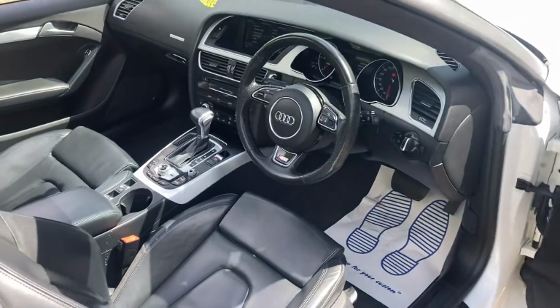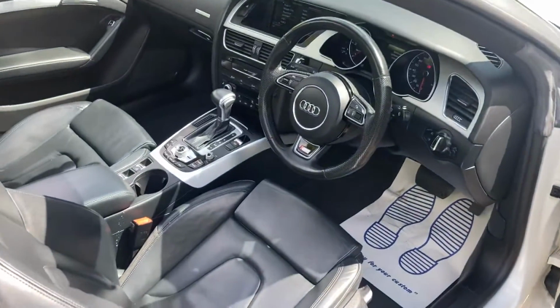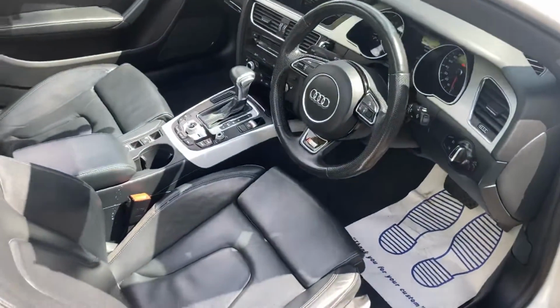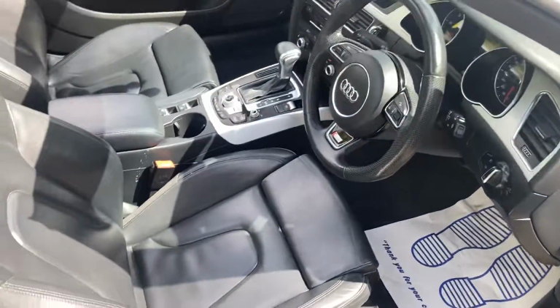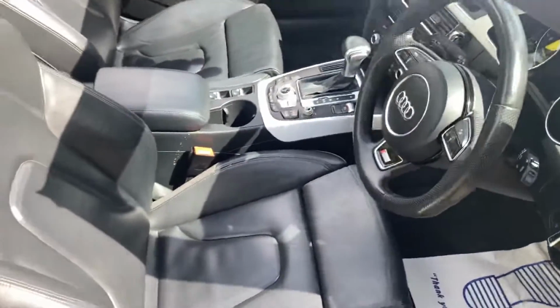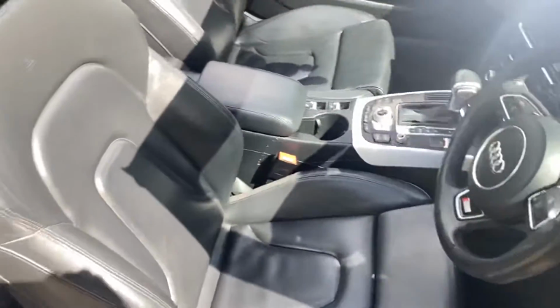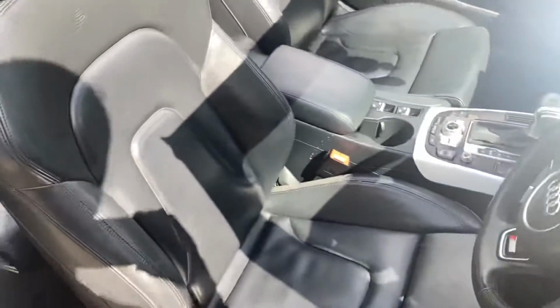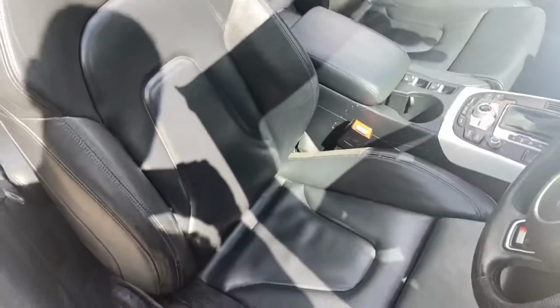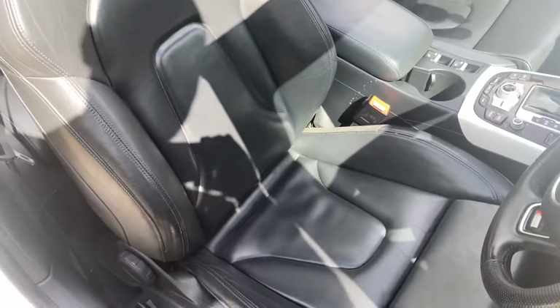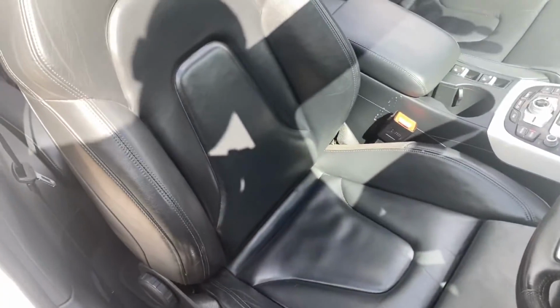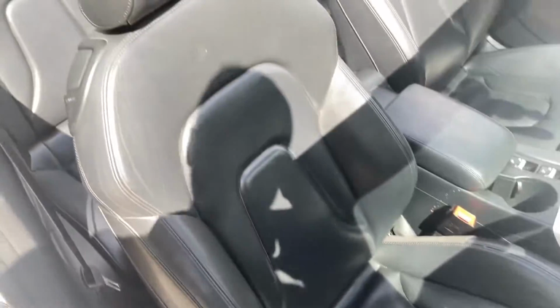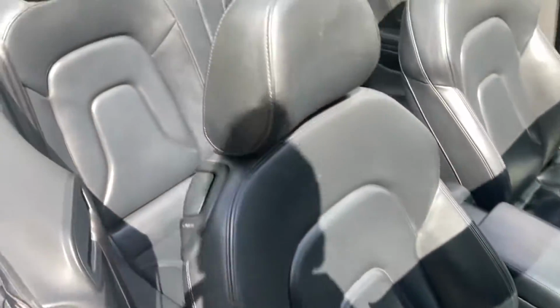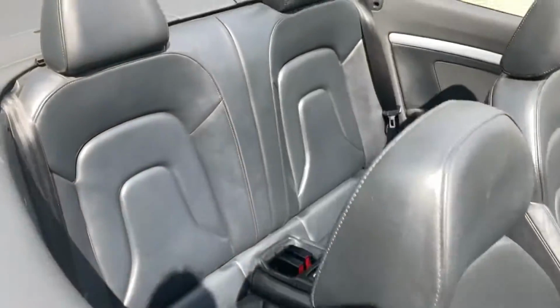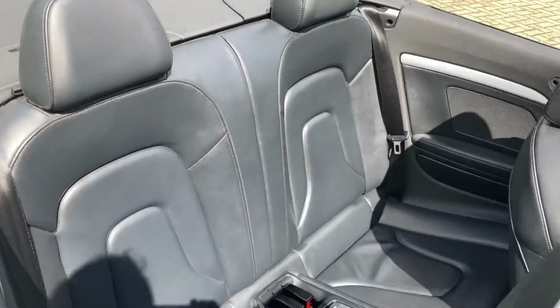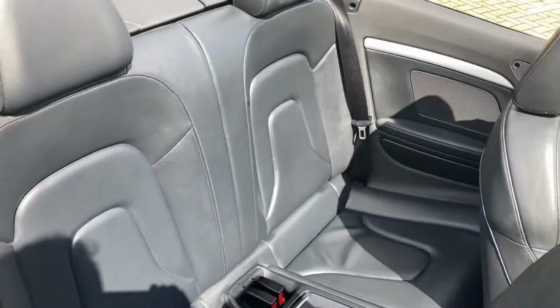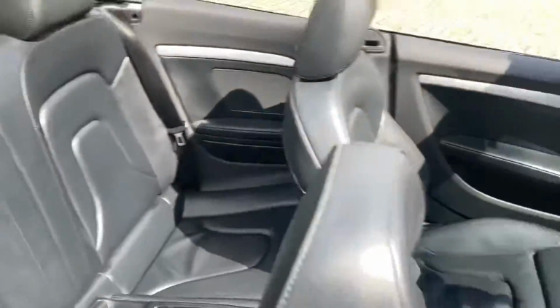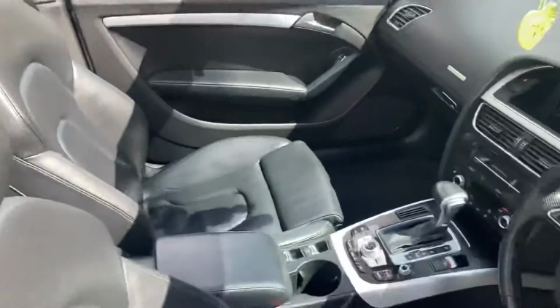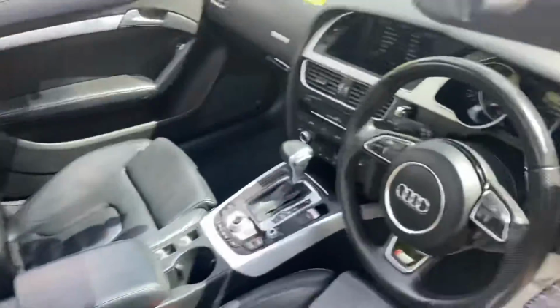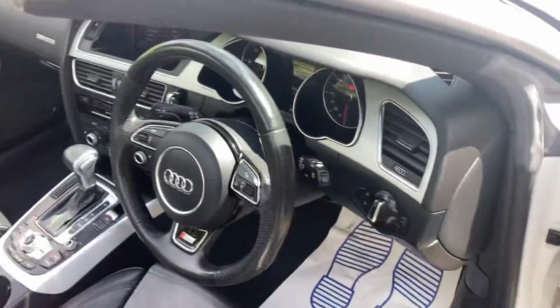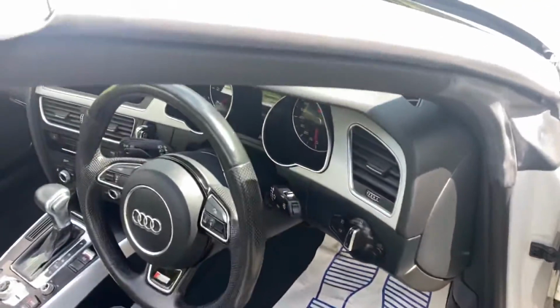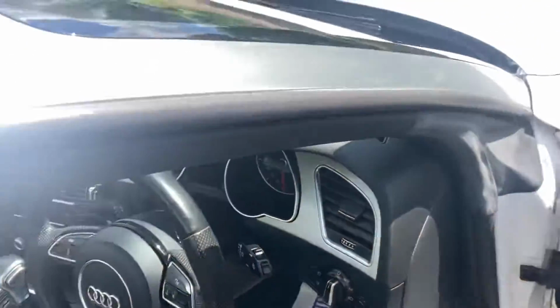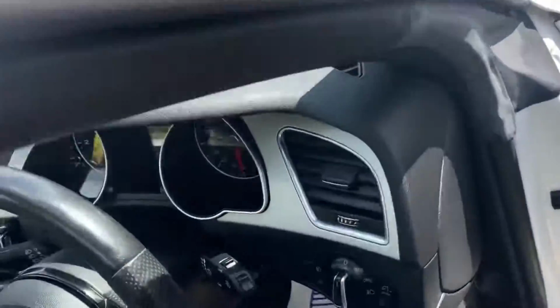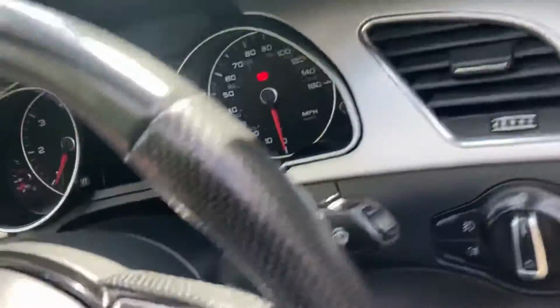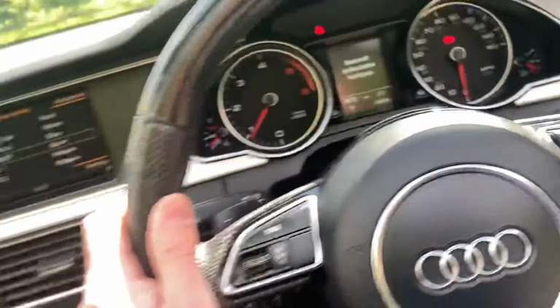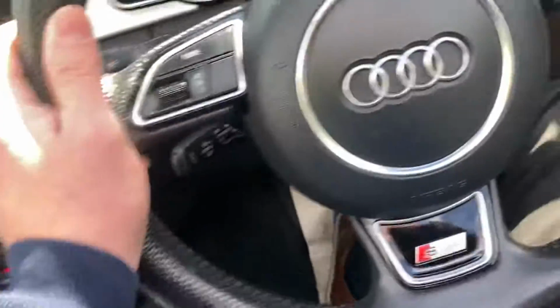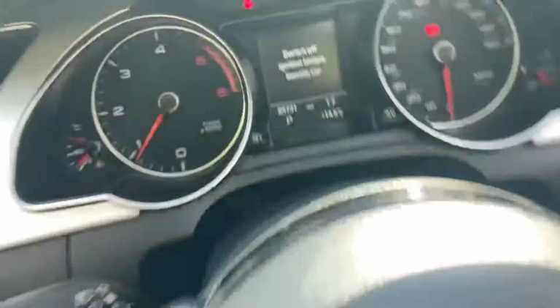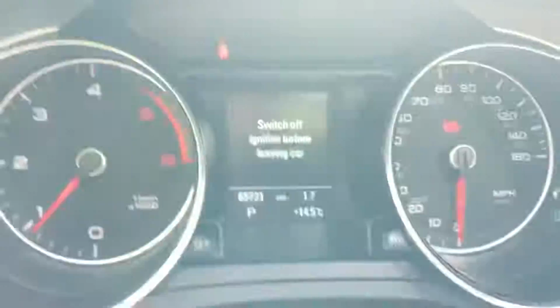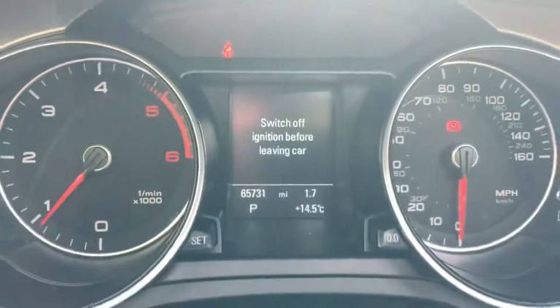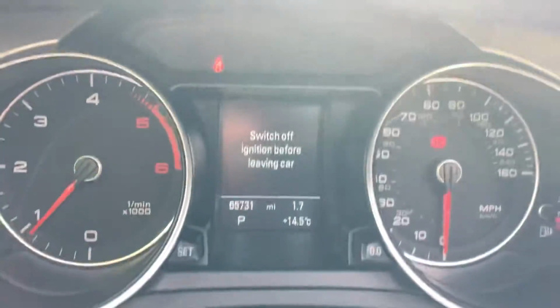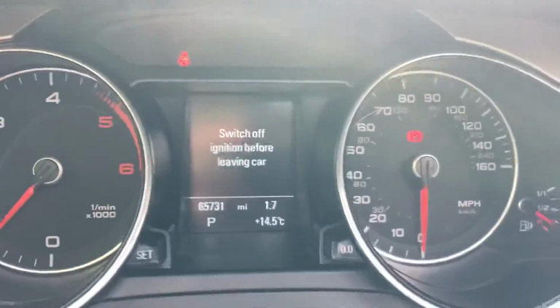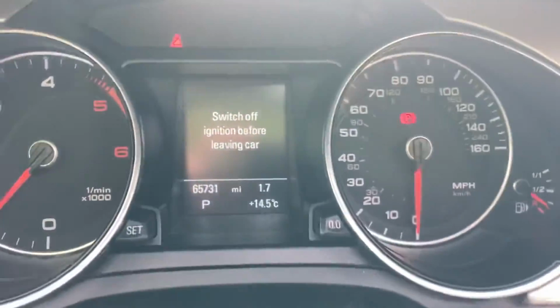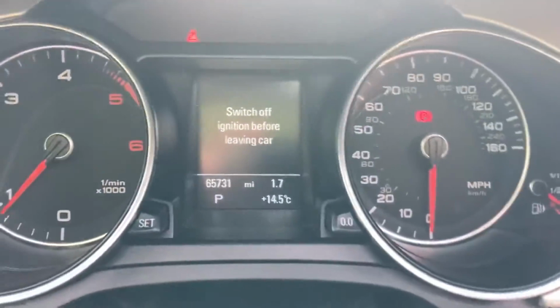It's got leather upholstery — no rips in there. This car's got 65,000 miles on the clock.